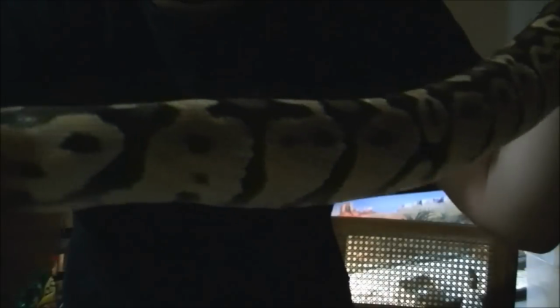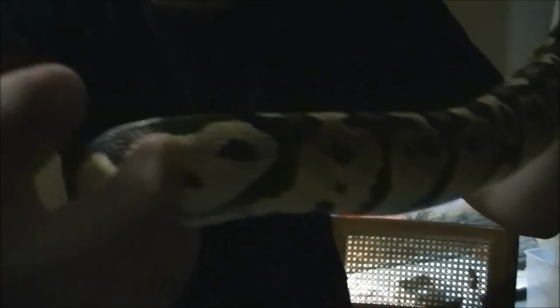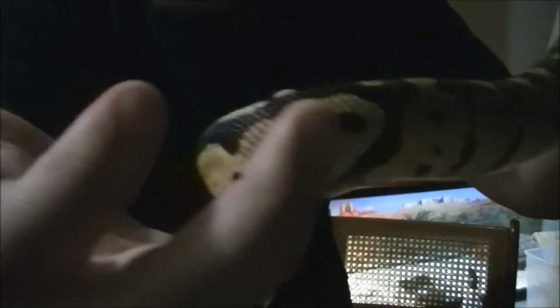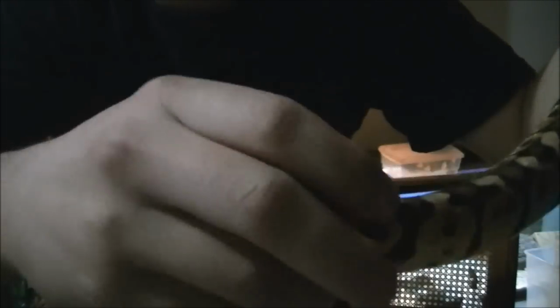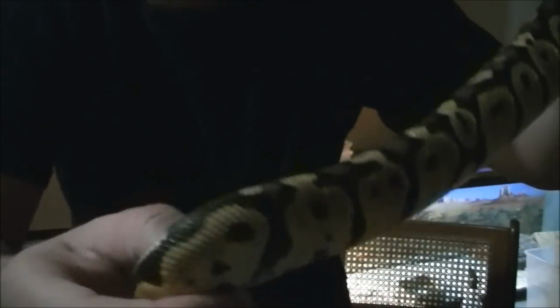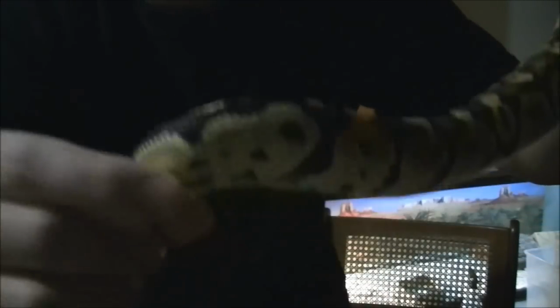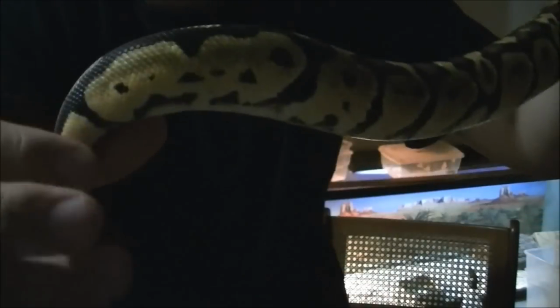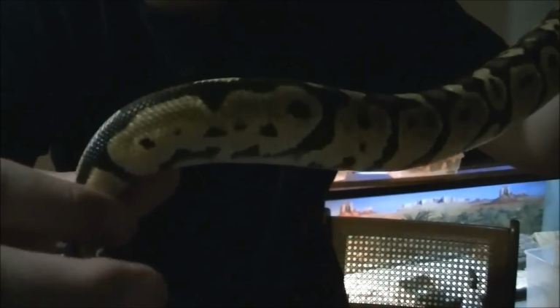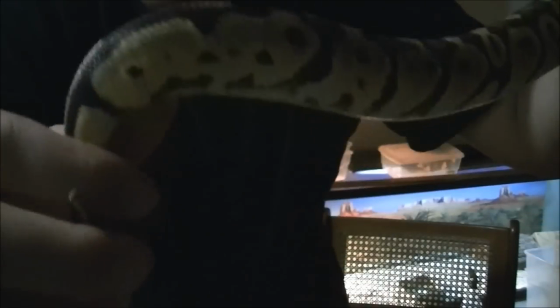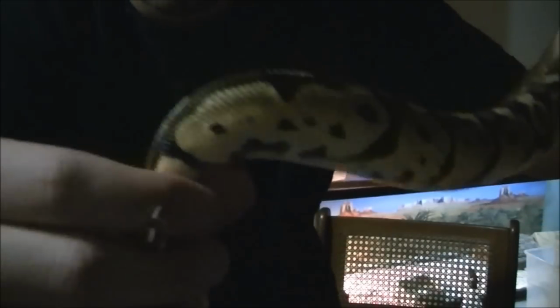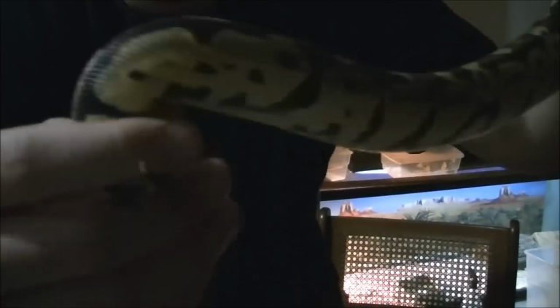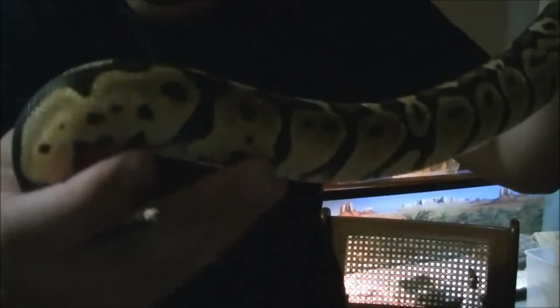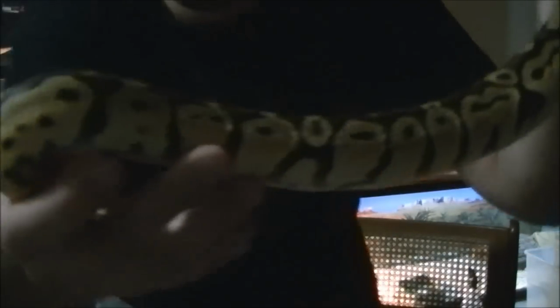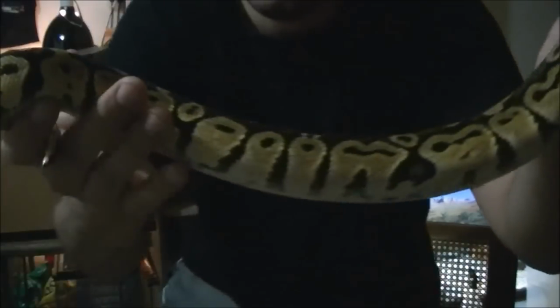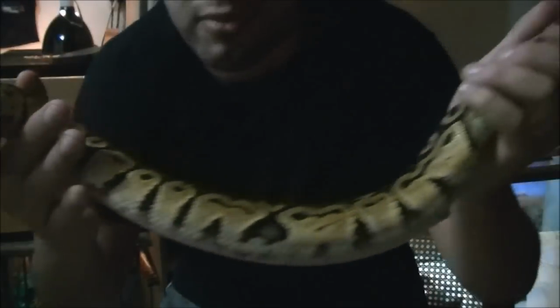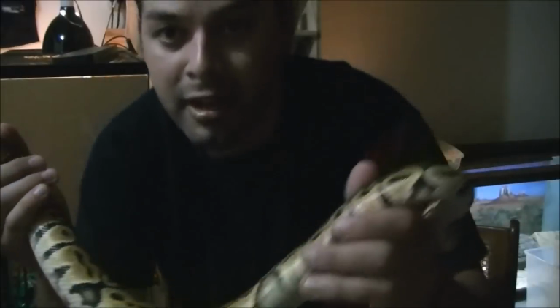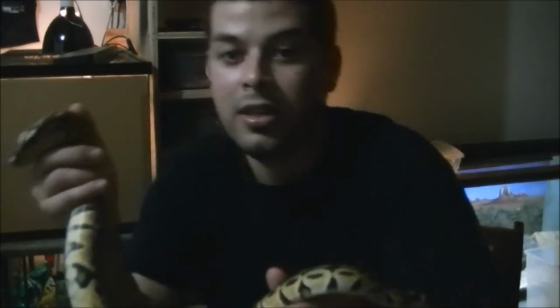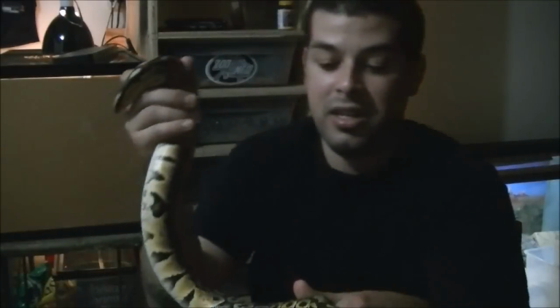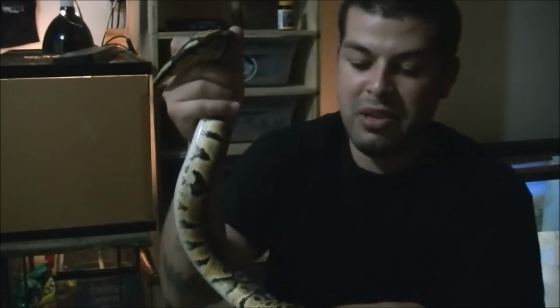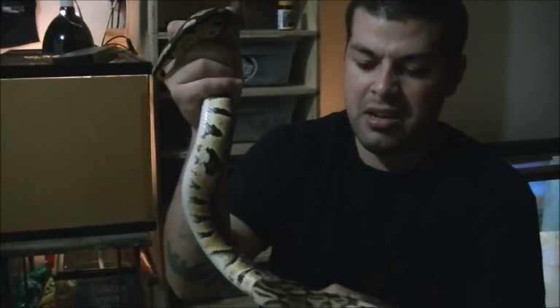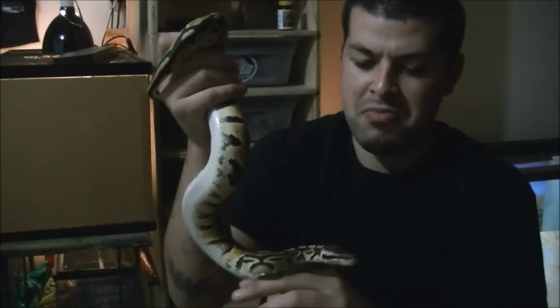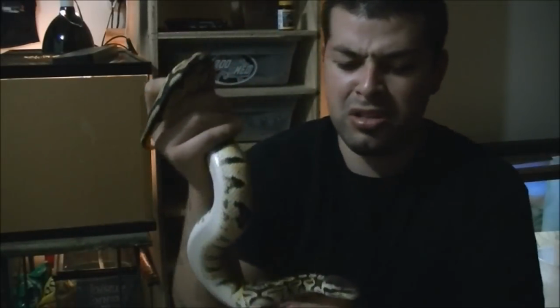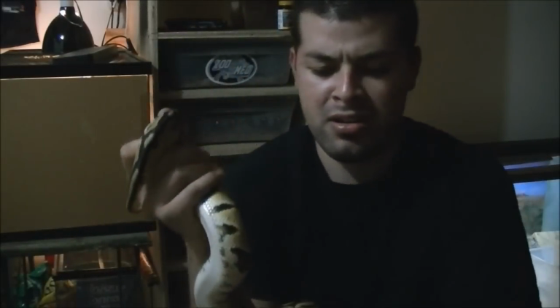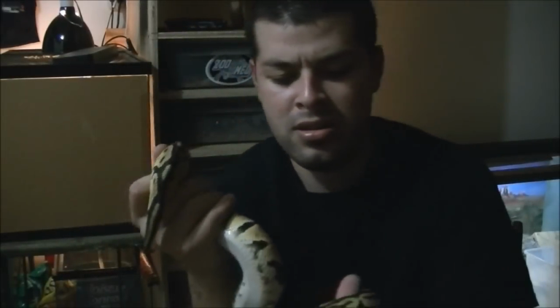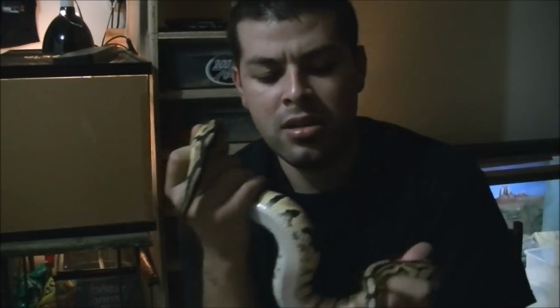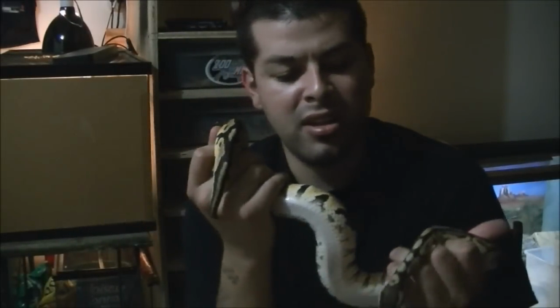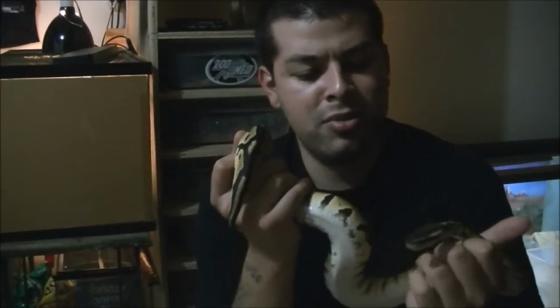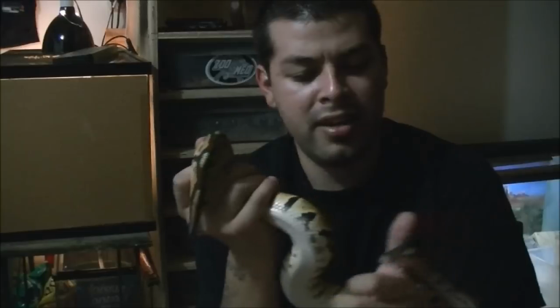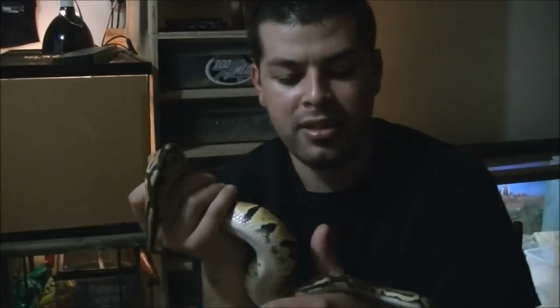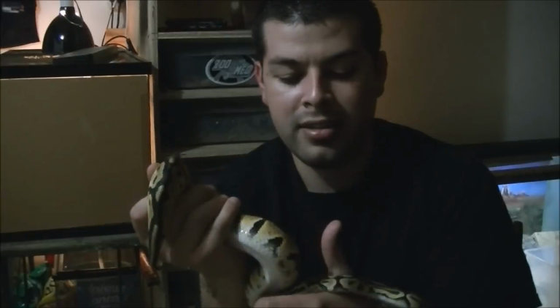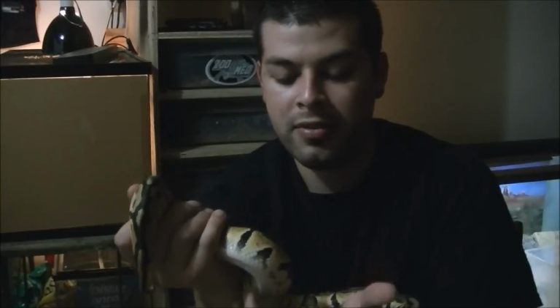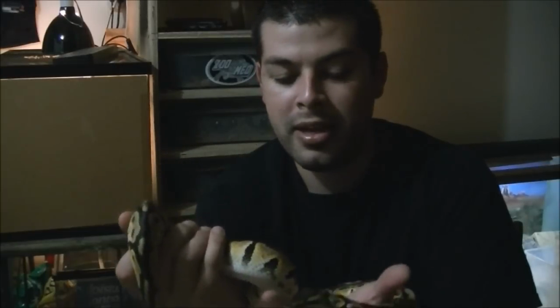If you see the early videos I have after I found her — after she had escaped for a month — she was only 240 grams. And this is maybe a month and a half, two months later.